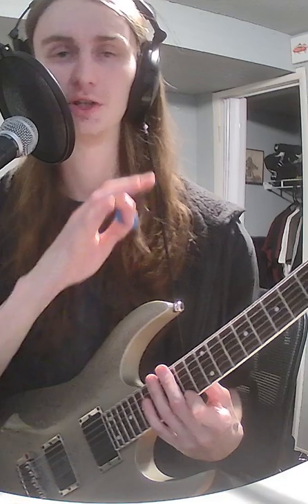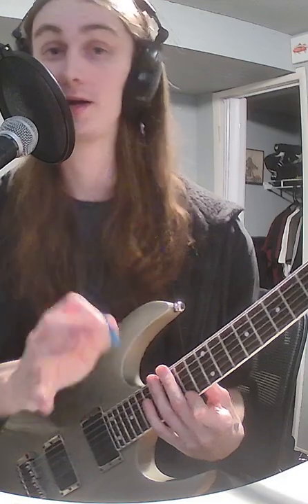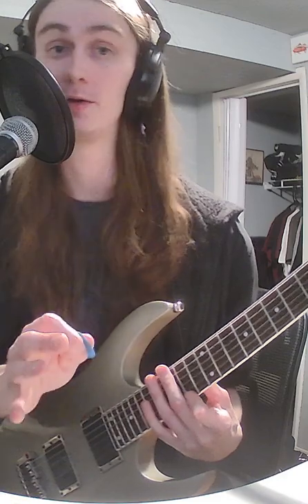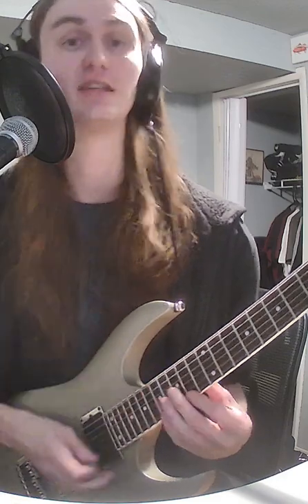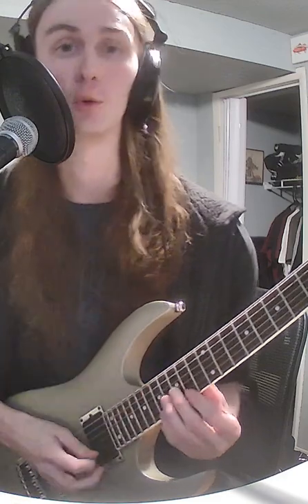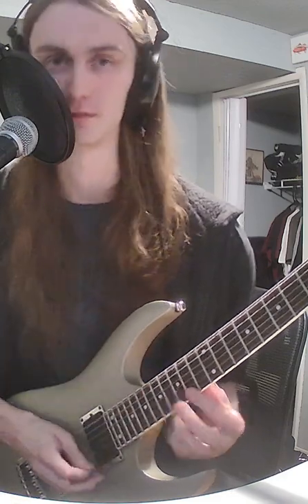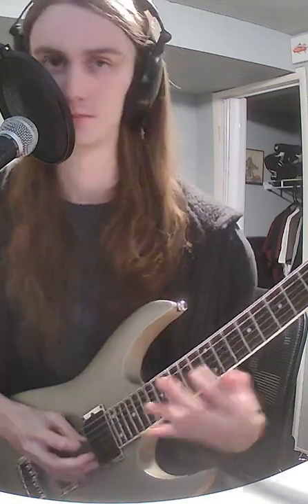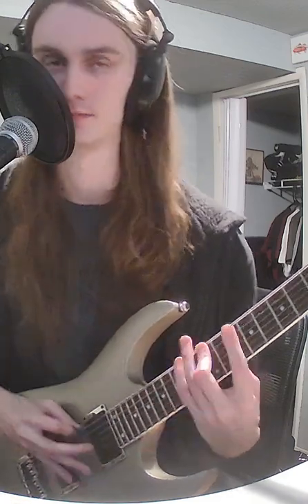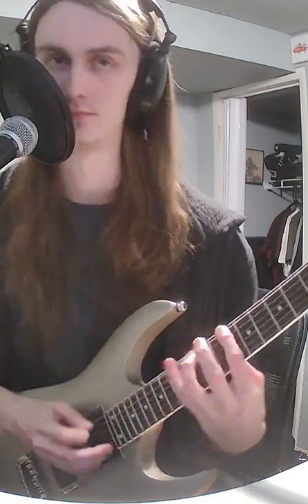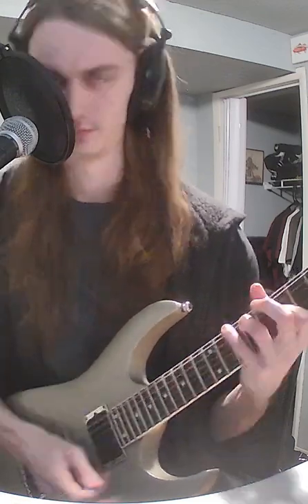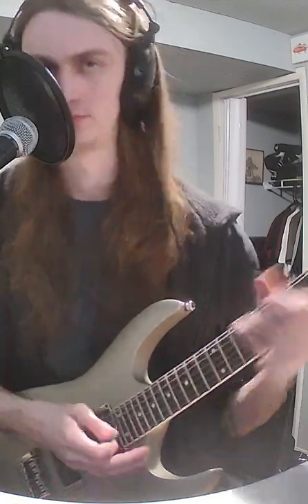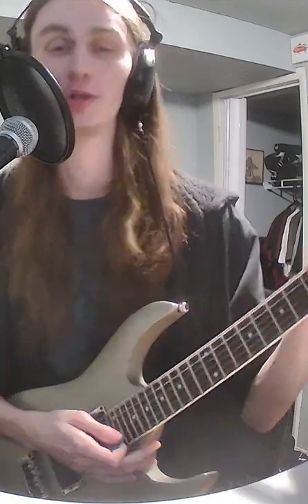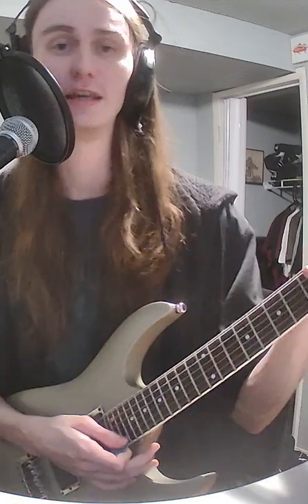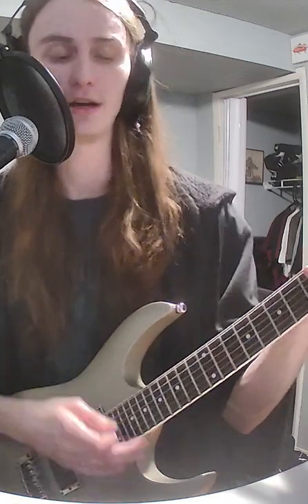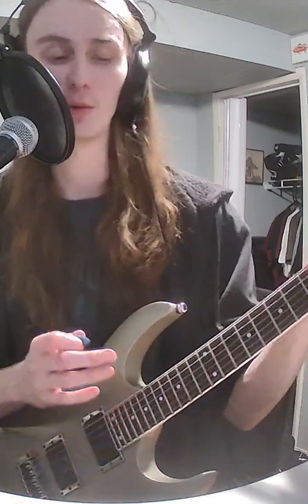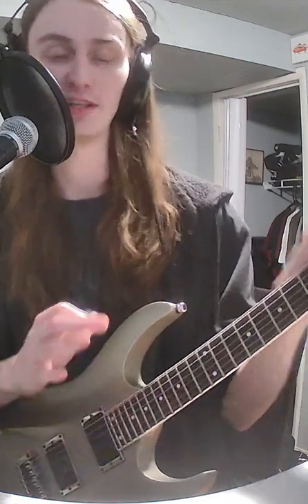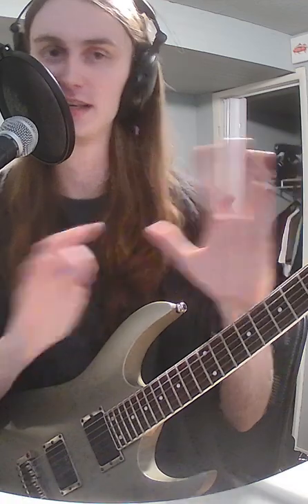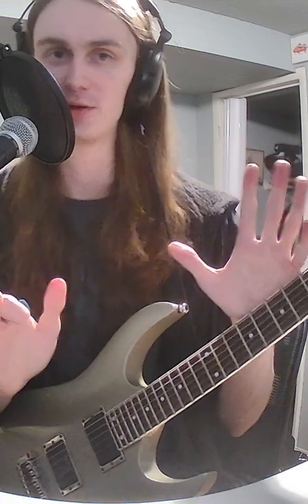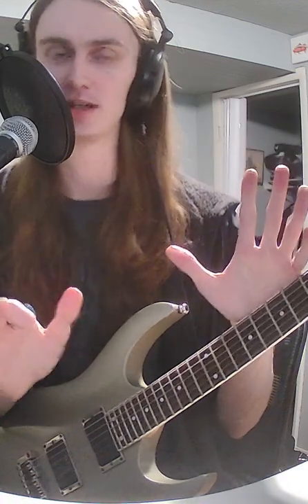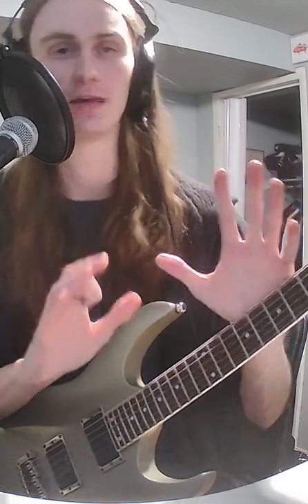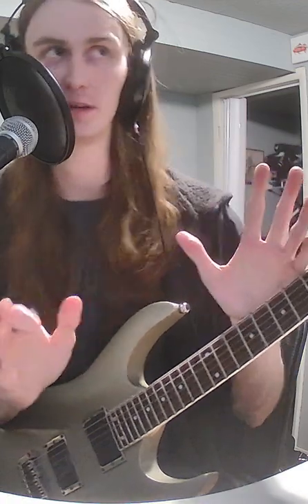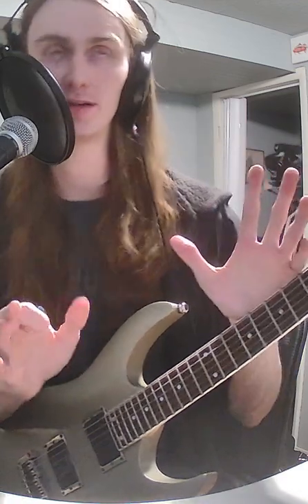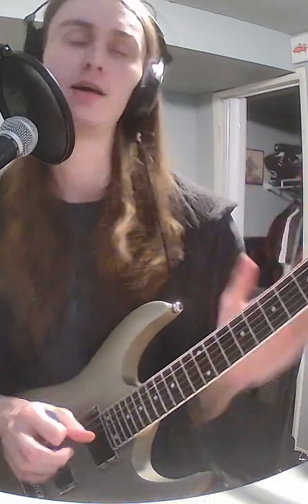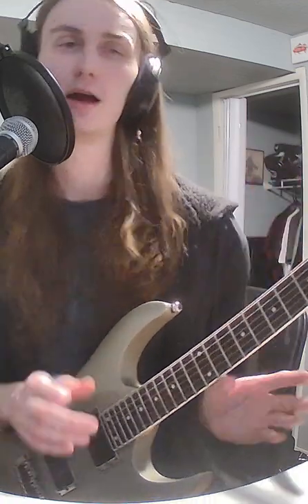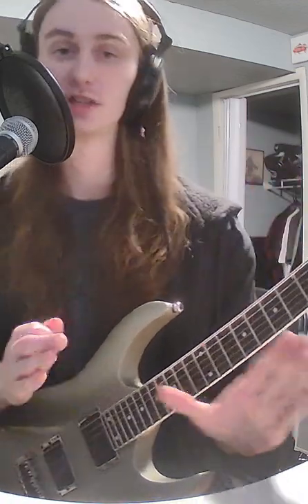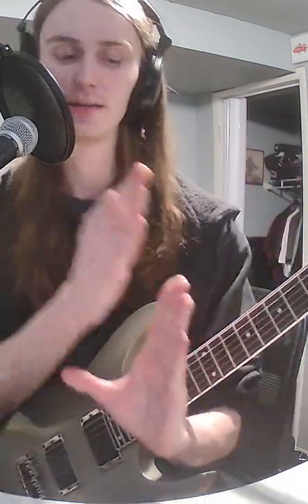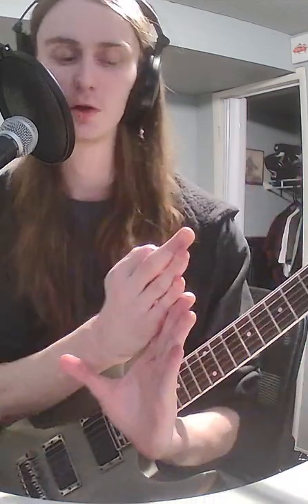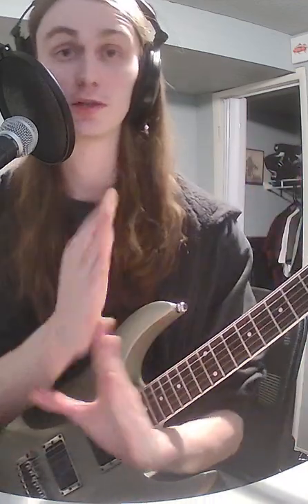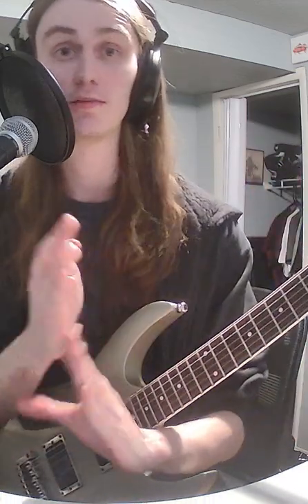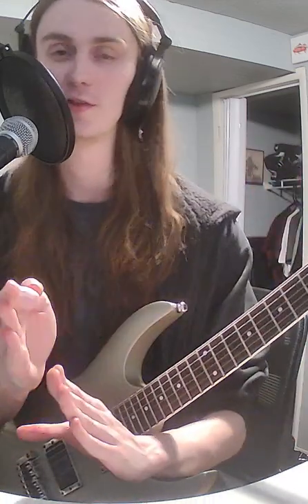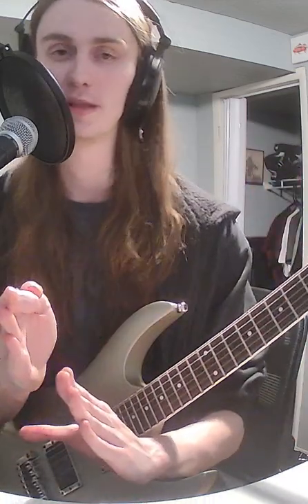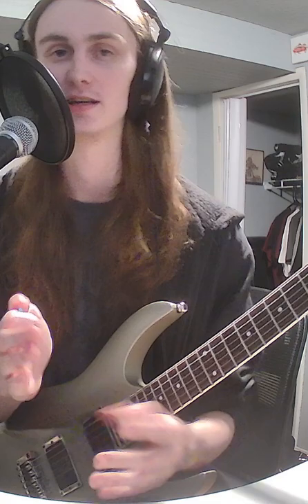I'm going to show you how to build basic chords. The key here is that we're going to take any seven-note scale — you can't use pentatonic — and we're just going to take the first, third, and fifth note from that scale.